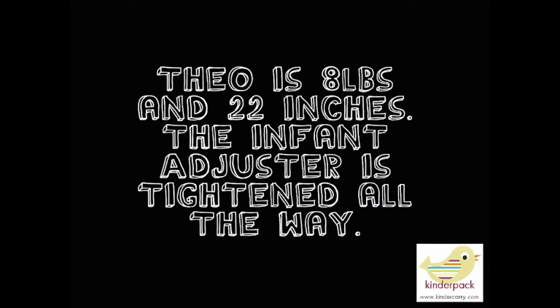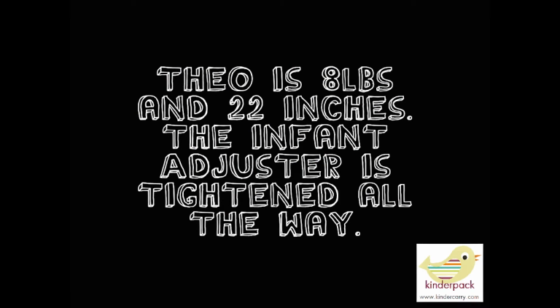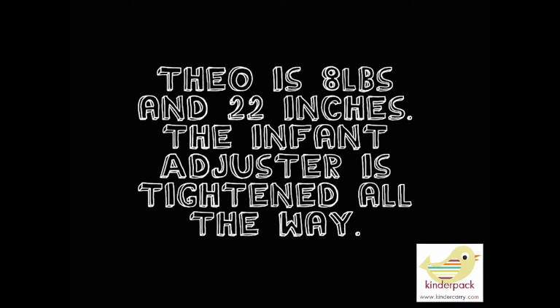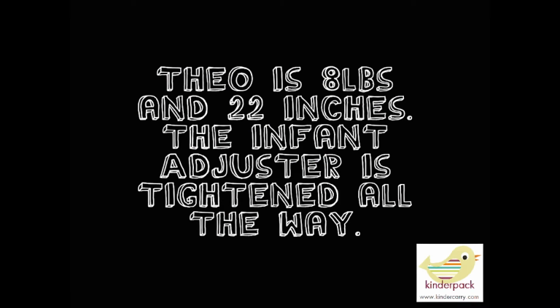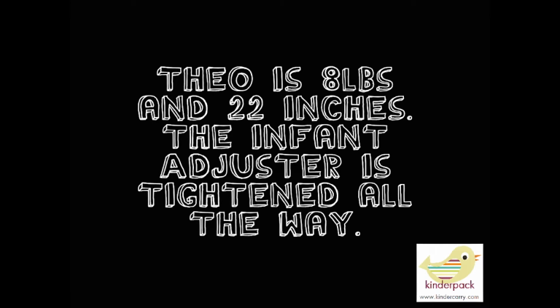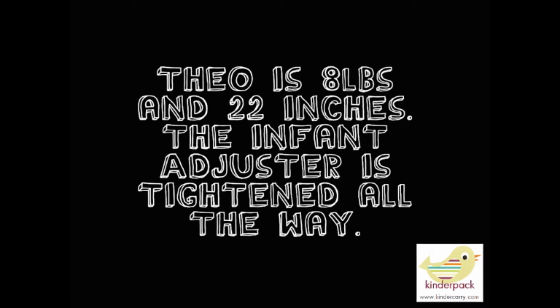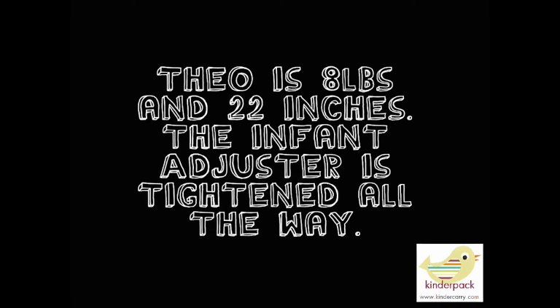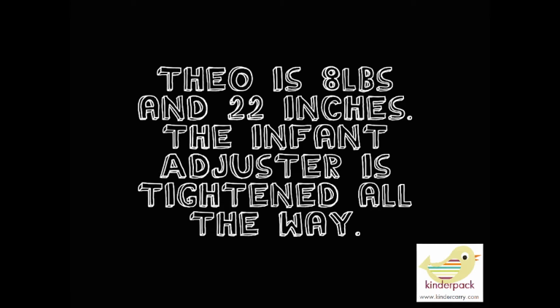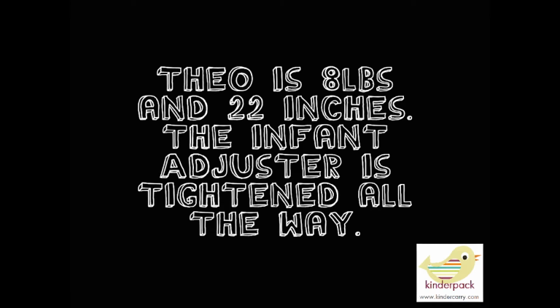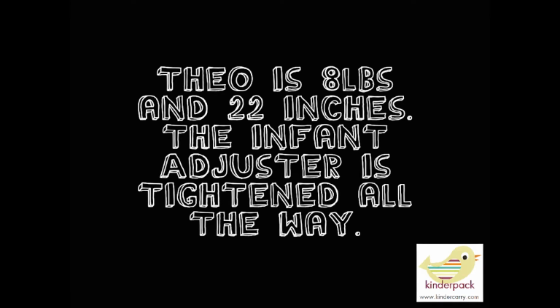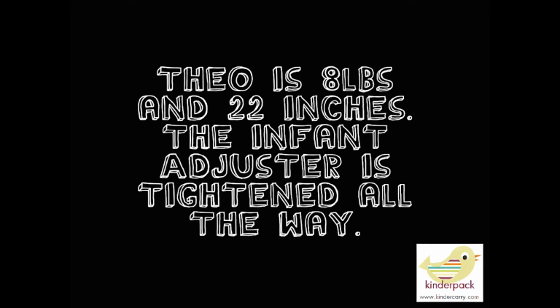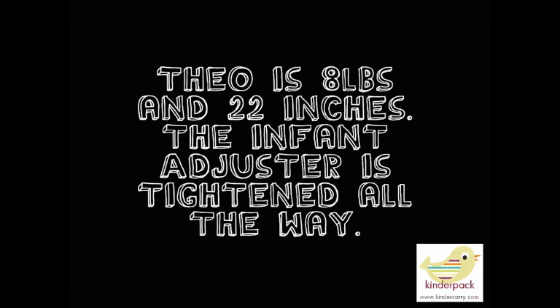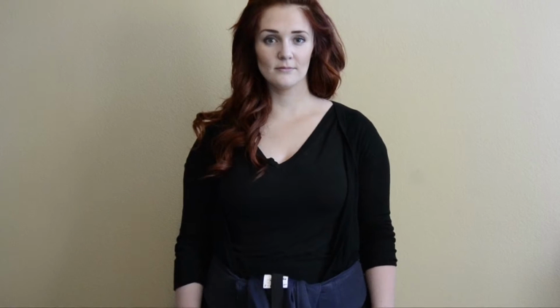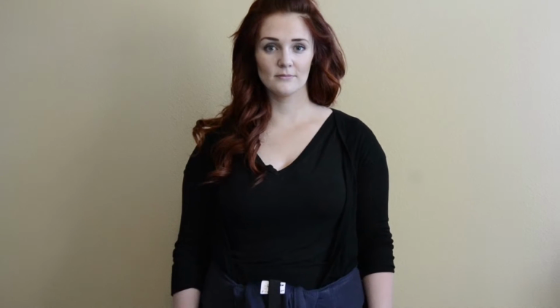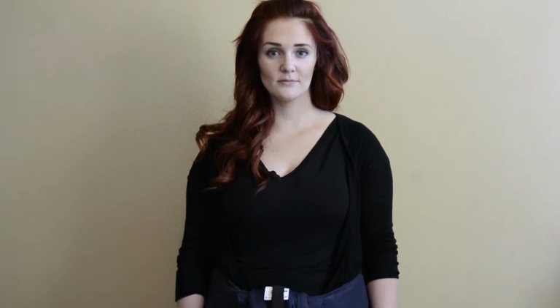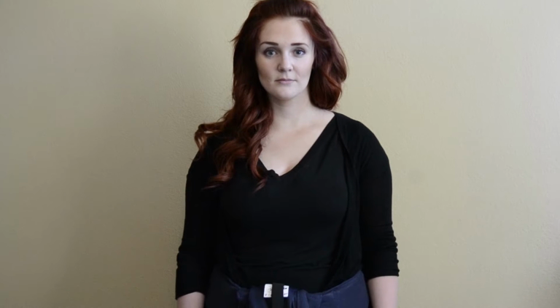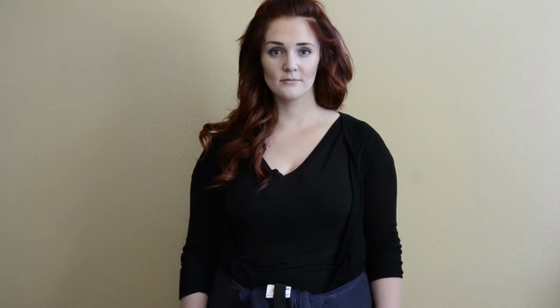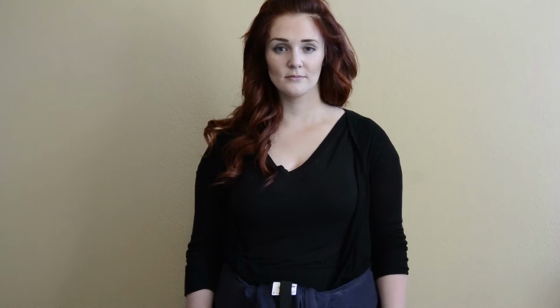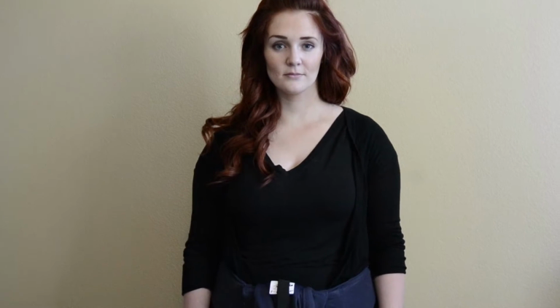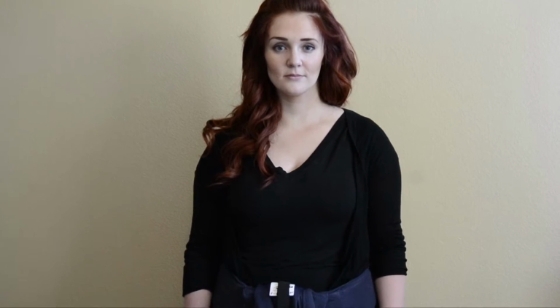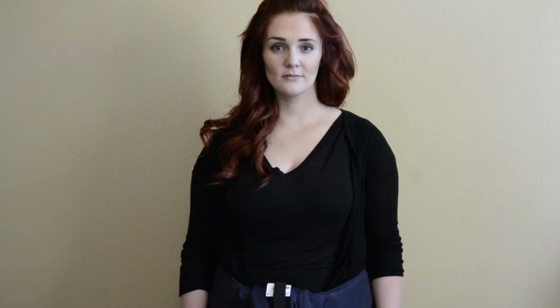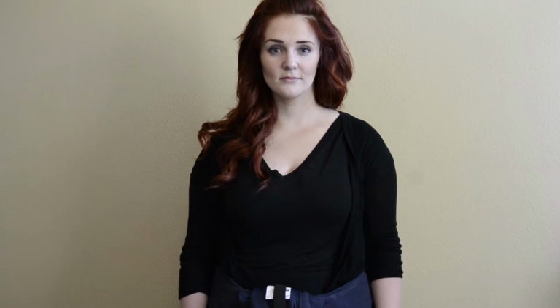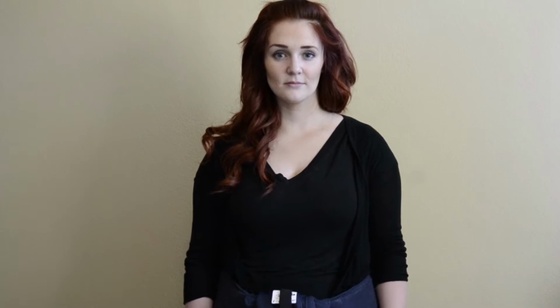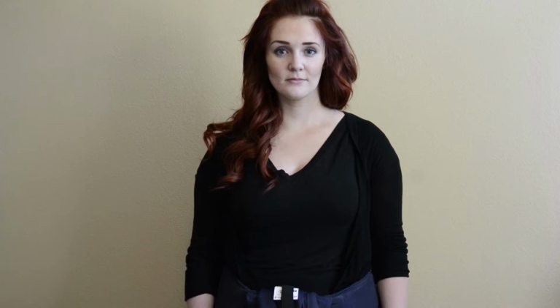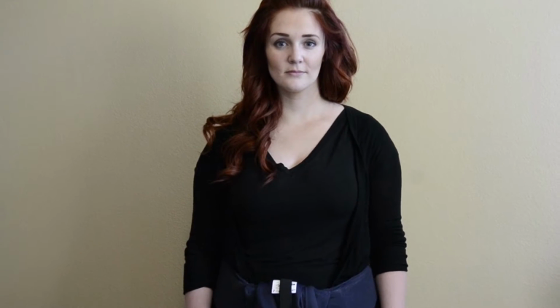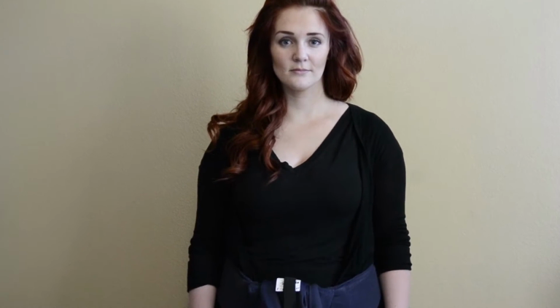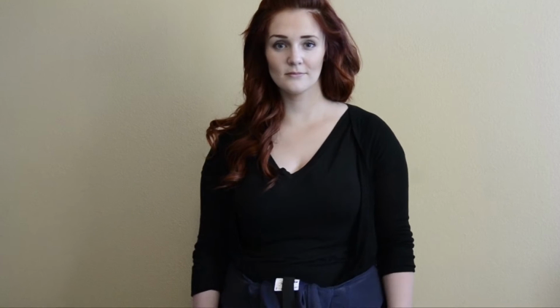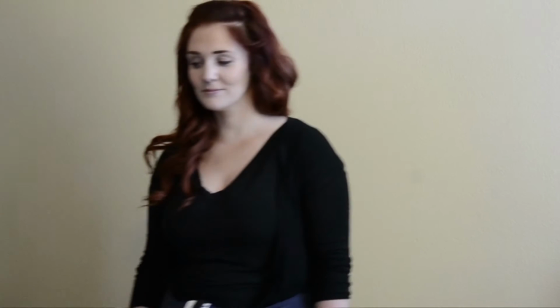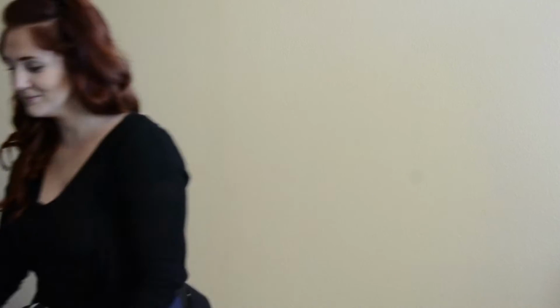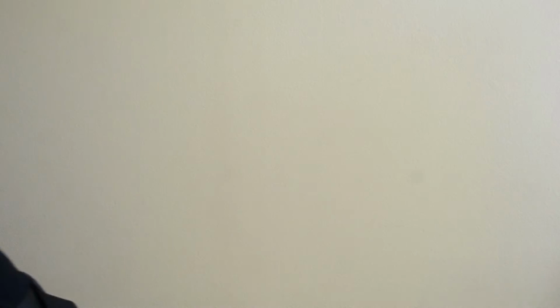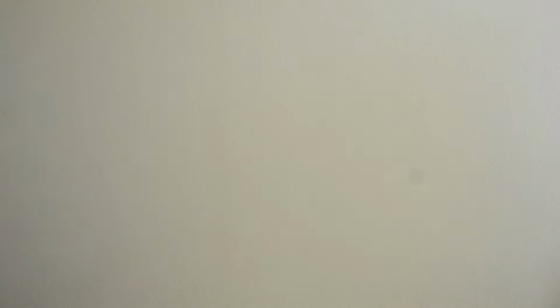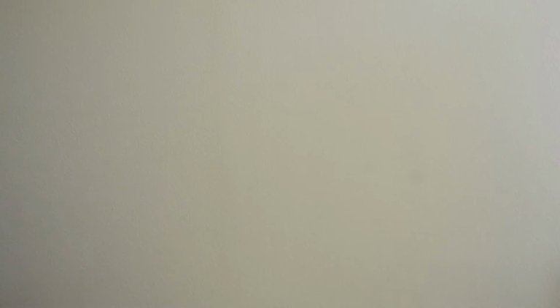The first baby in this video is Theo and he is 8 pounds and 22 inches, and the Kinder Pack is cinched all the way. Theo's mom Jessica is going to show us the regular version of putting your baby into a front carry in the infant Kinder Pack. Theo is waiting next to her so she is getting him now.